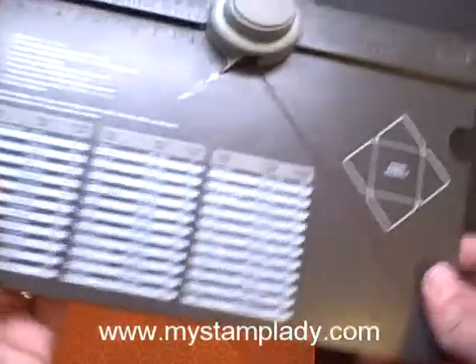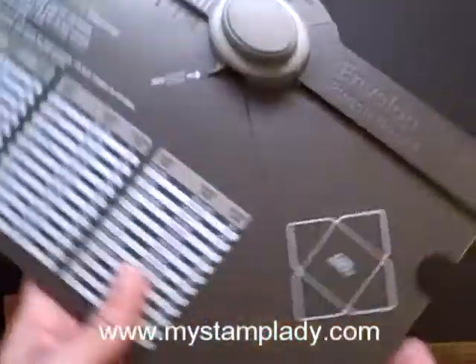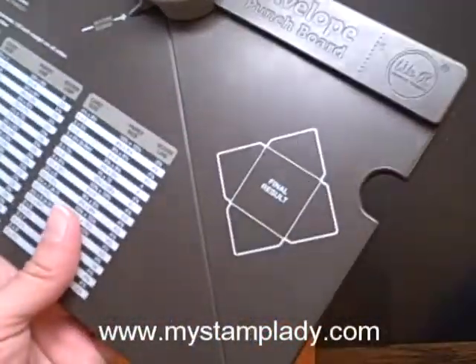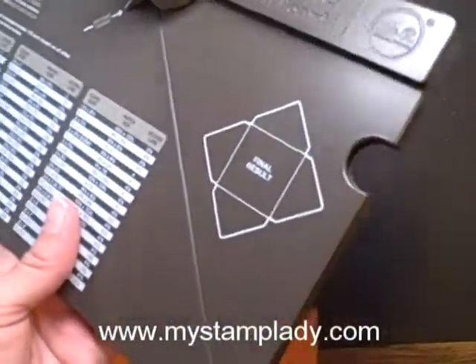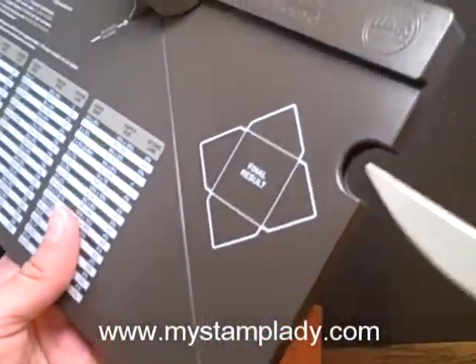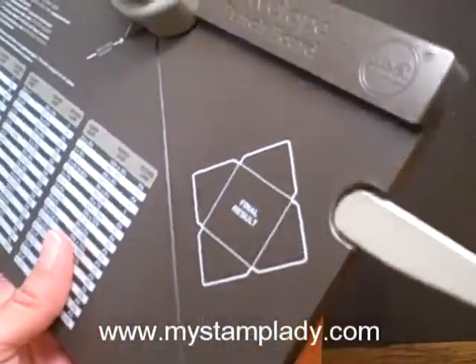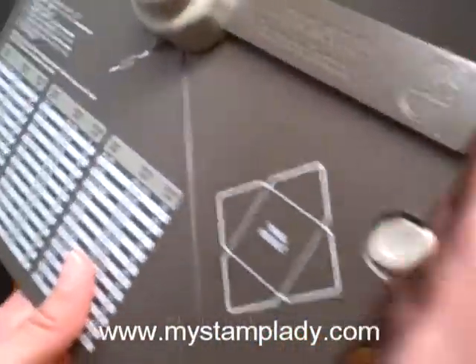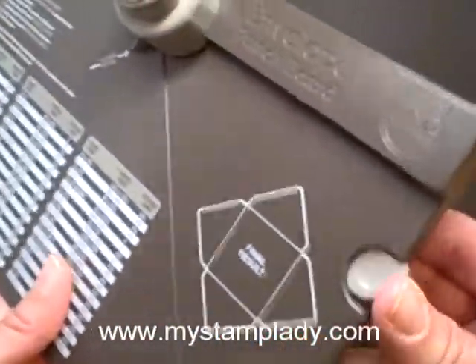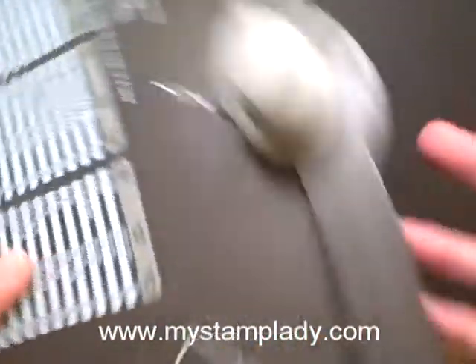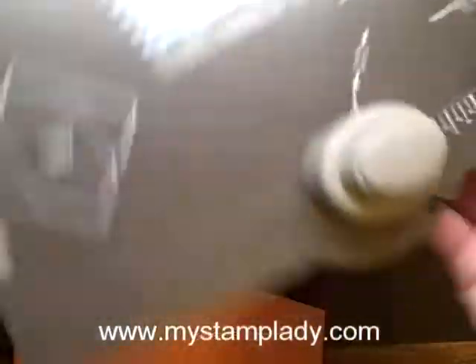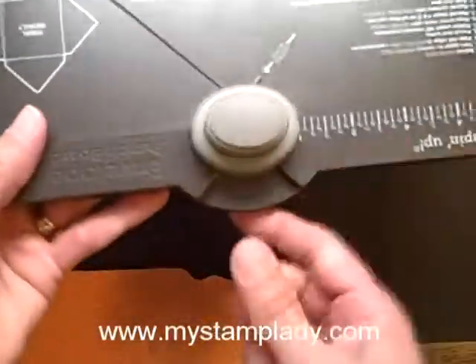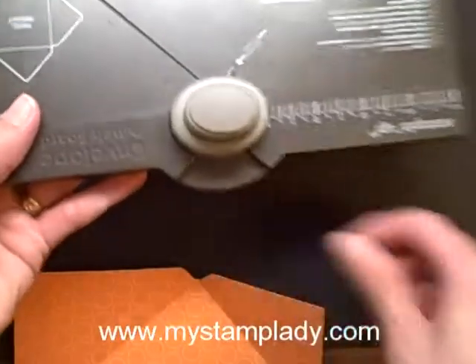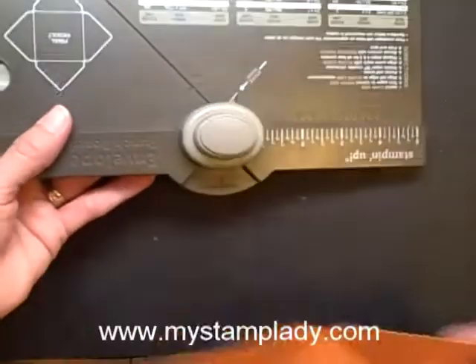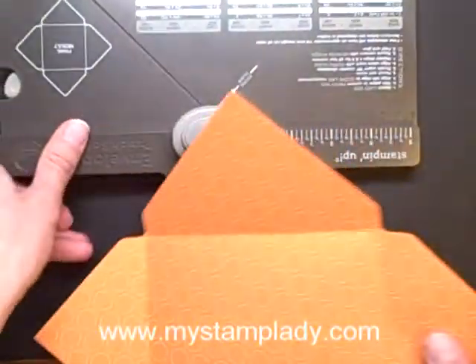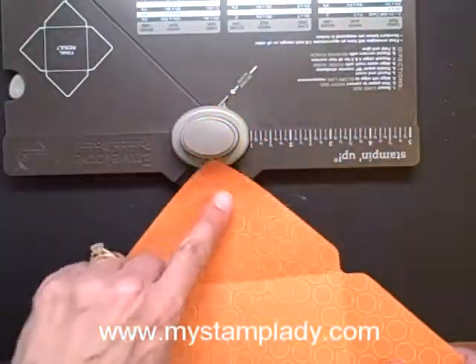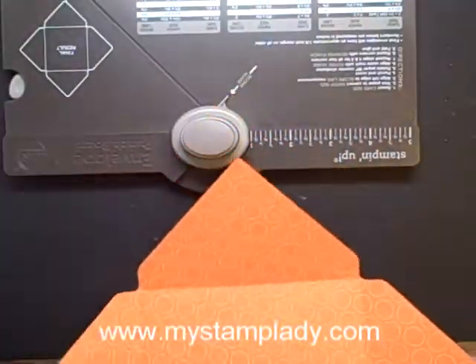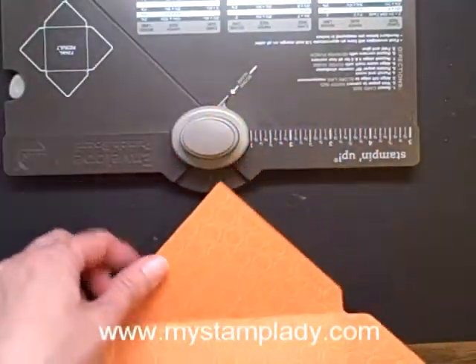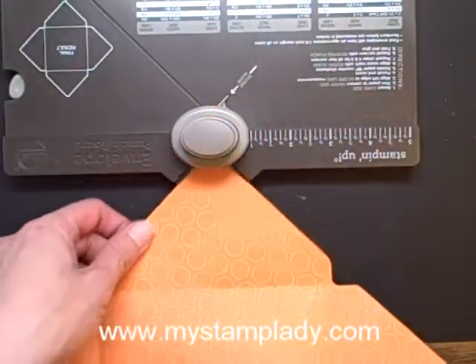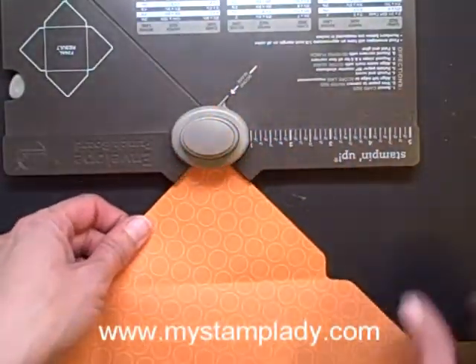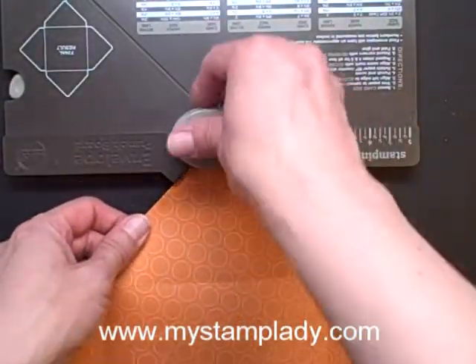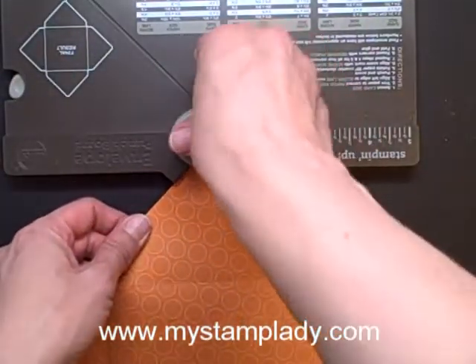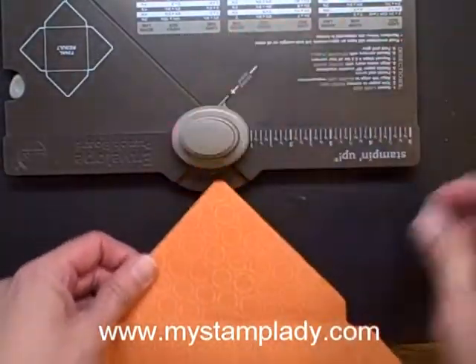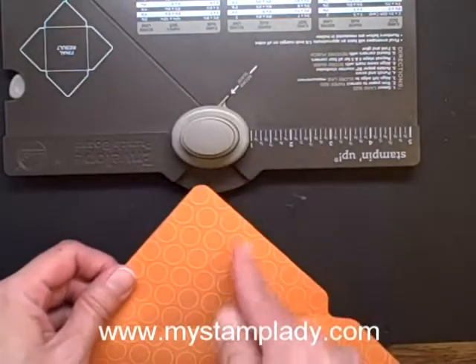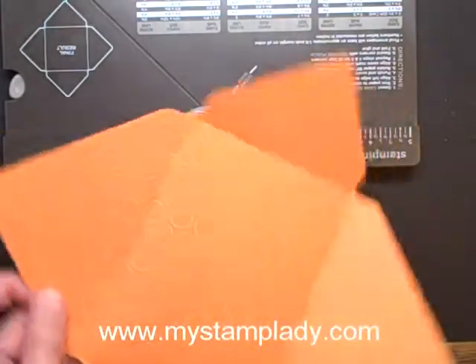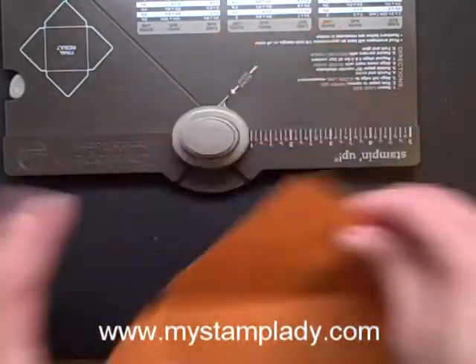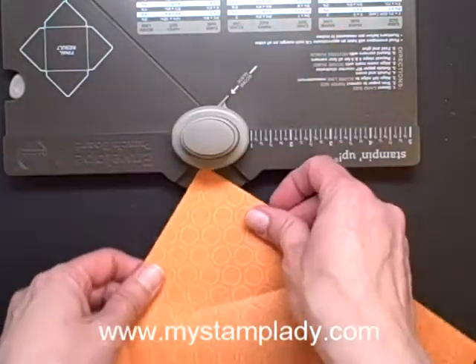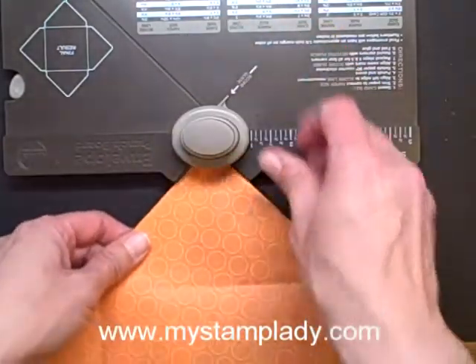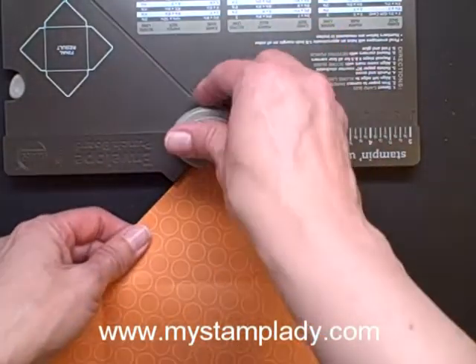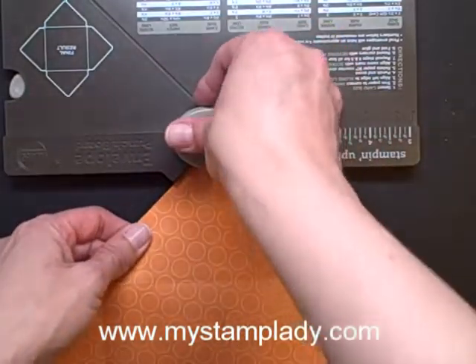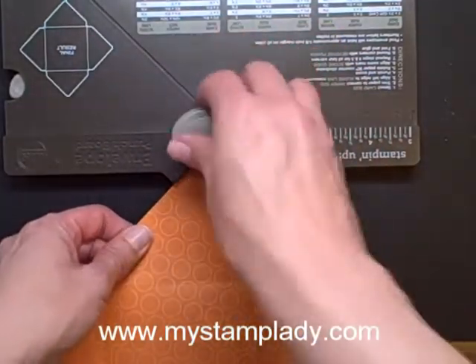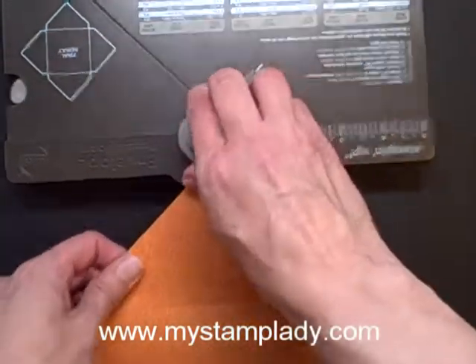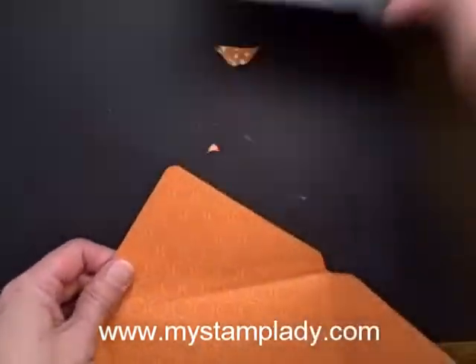Now I can slide my bone folder back in there. And here is a reverse punch. Since this is my top and bottom flap, I can go in here and do the reverse punch and get a nice curved edge, and do that again there.